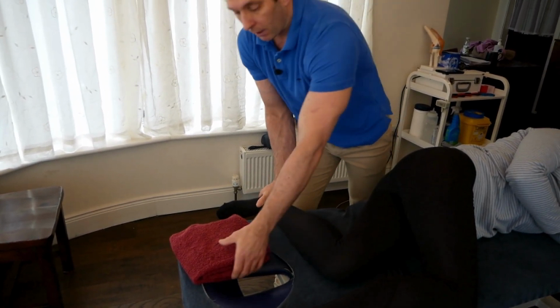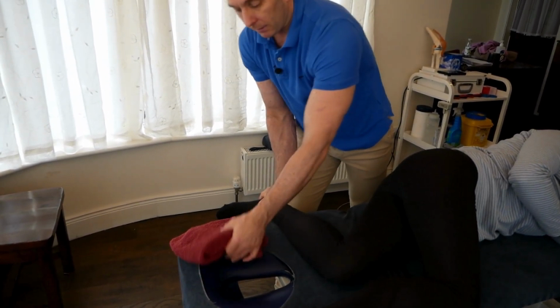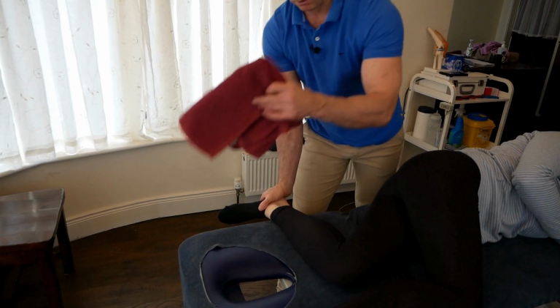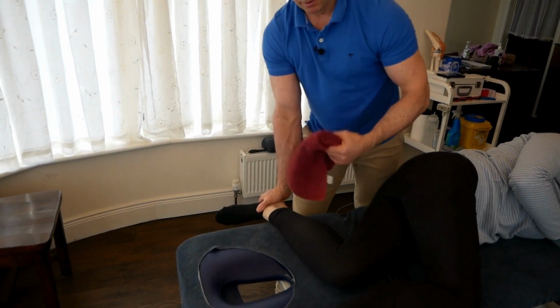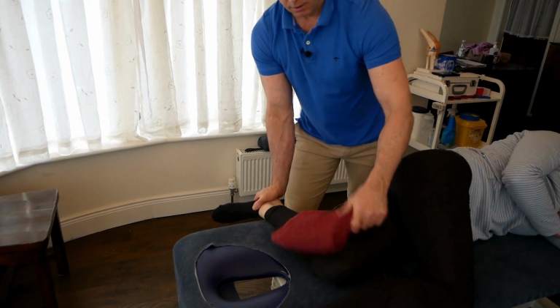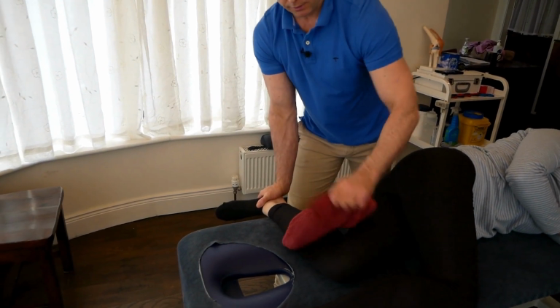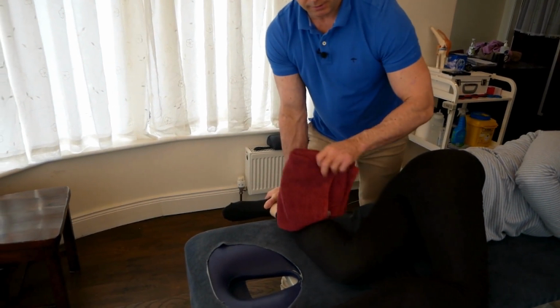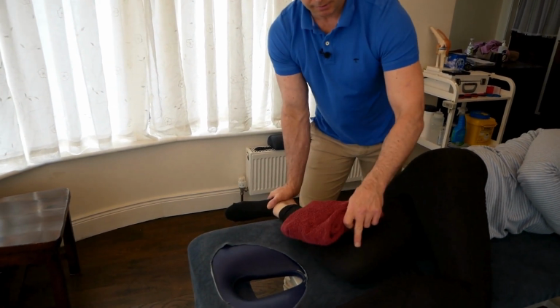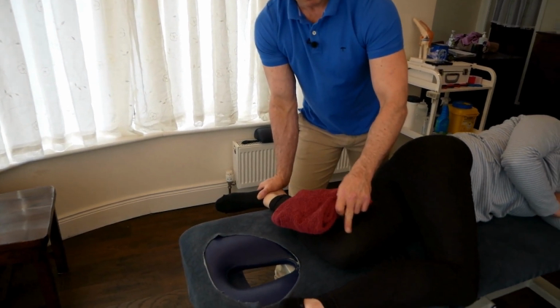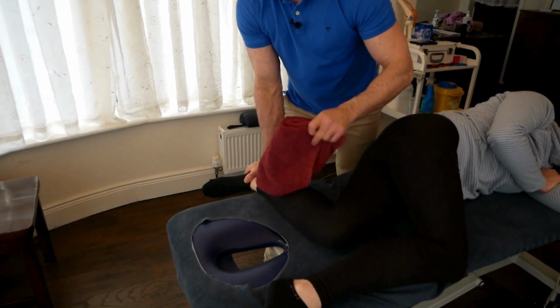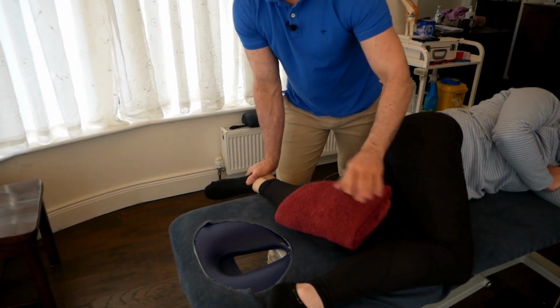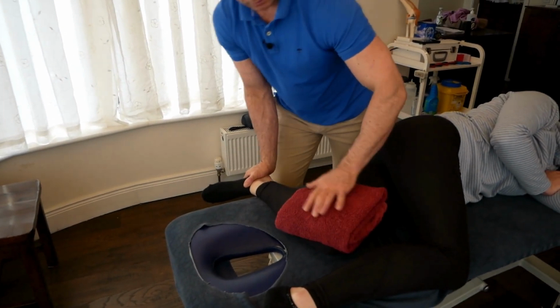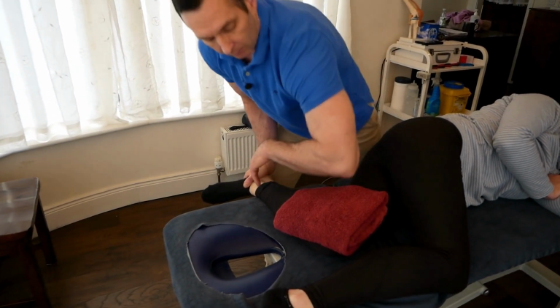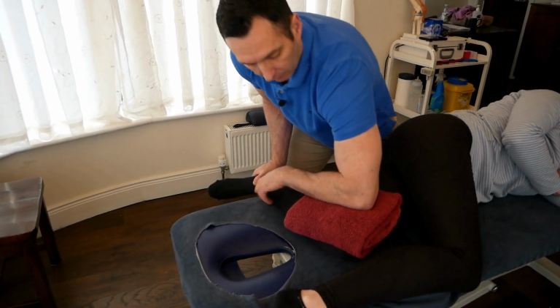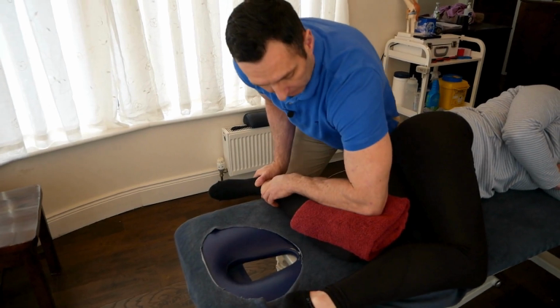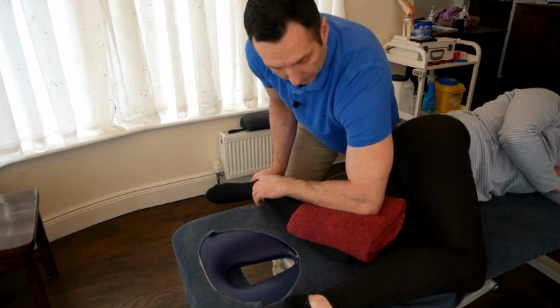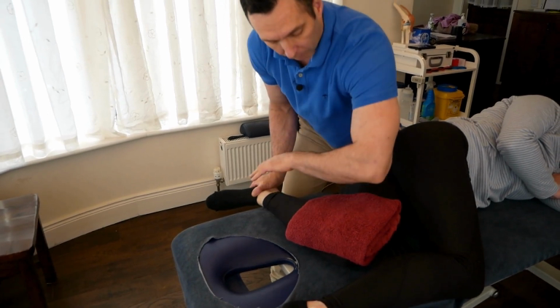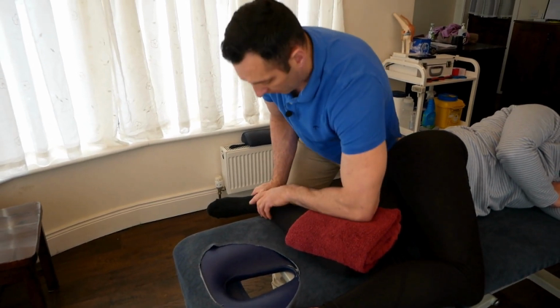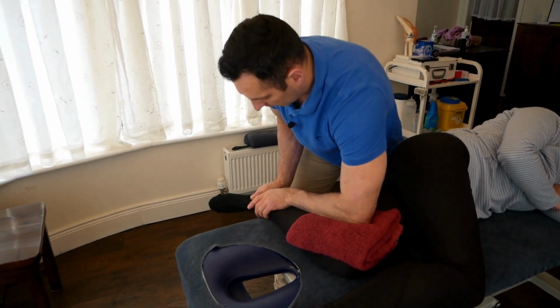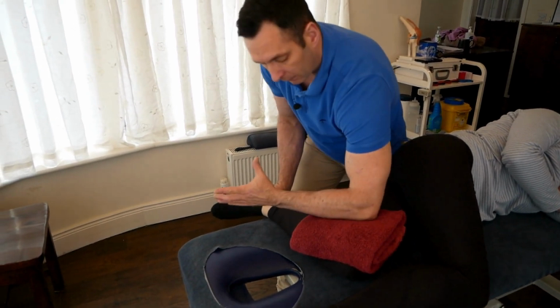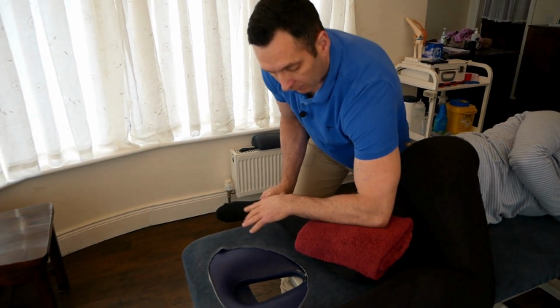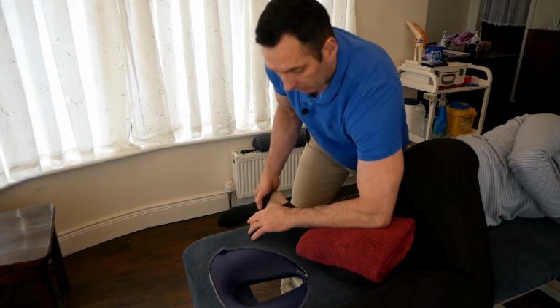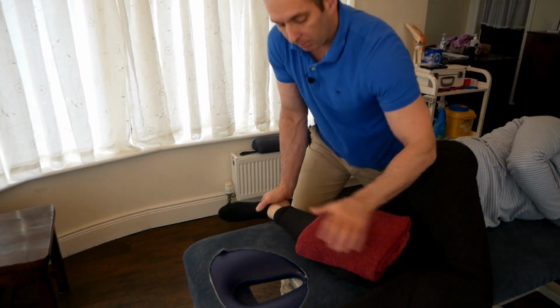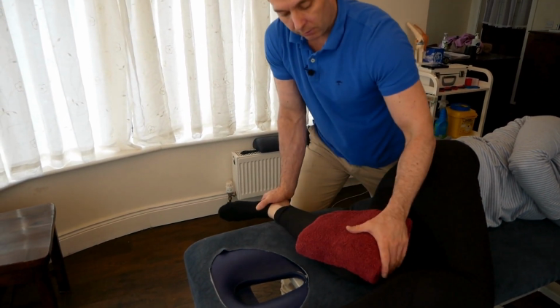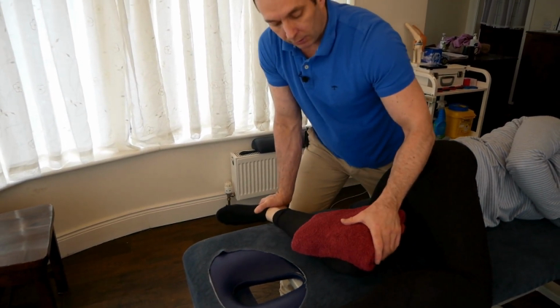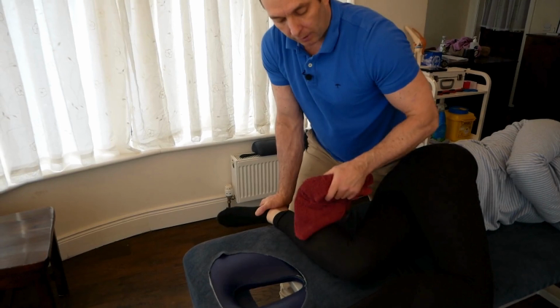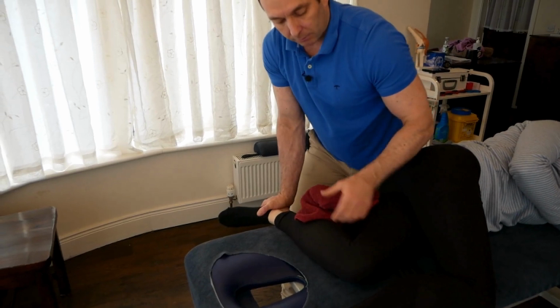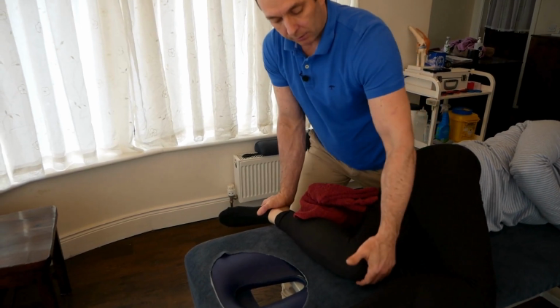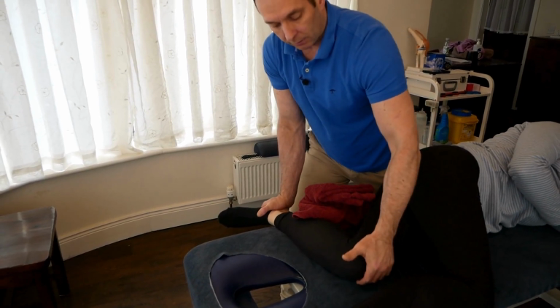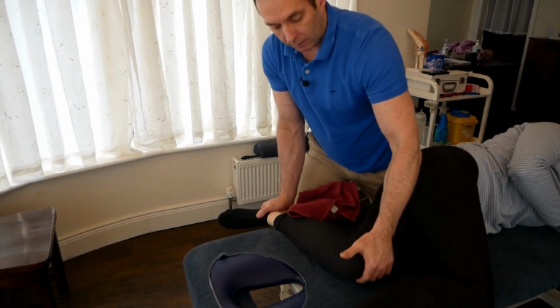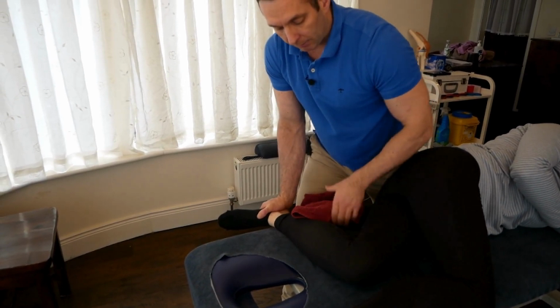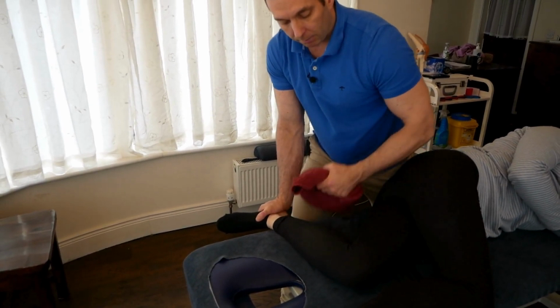I'm going to place a towel here across the medial aspect of the knee. I'm going to place my forearm here like that — that's the stop when I thrust, to stop the knee moving up.